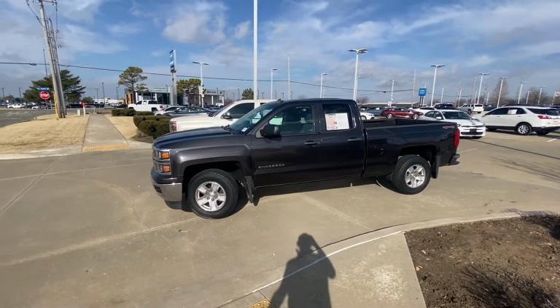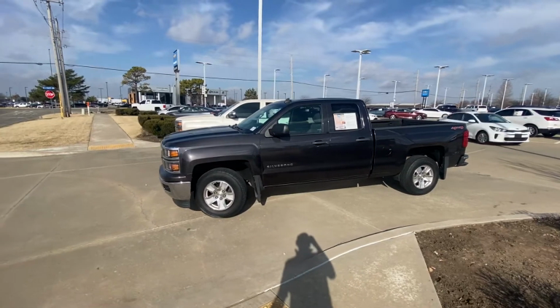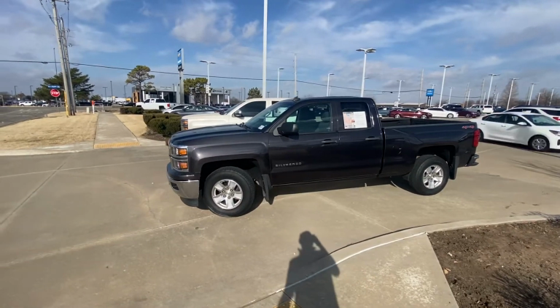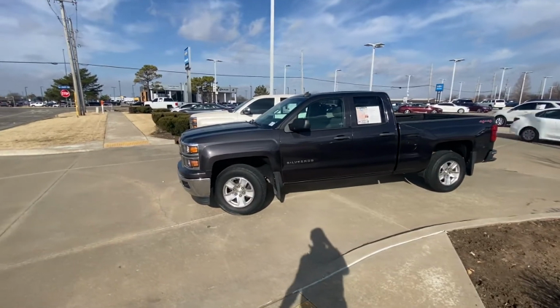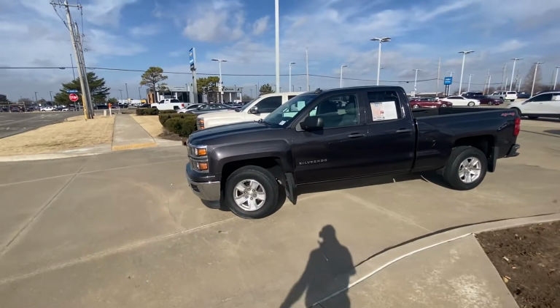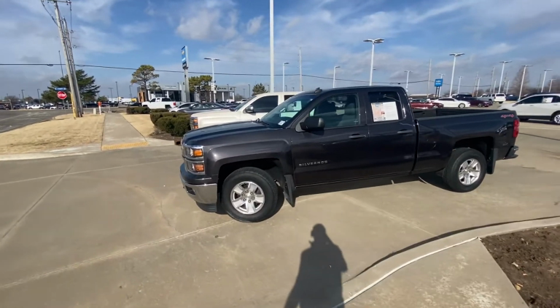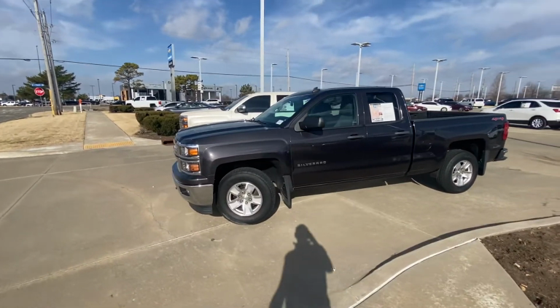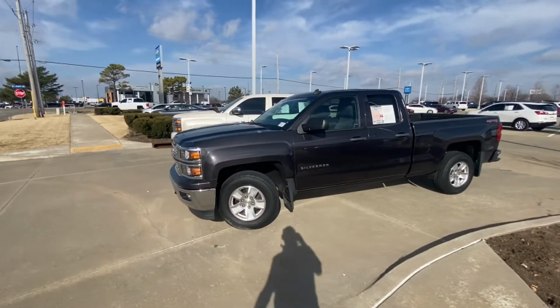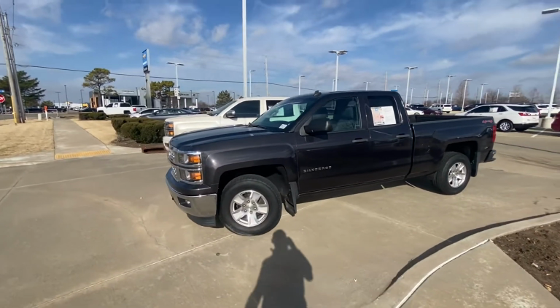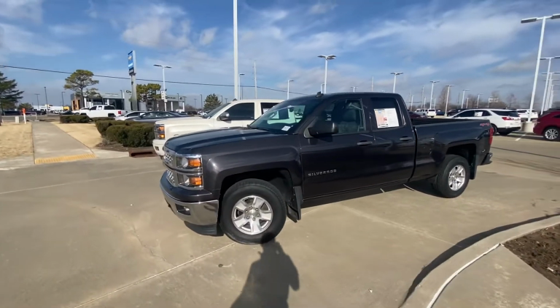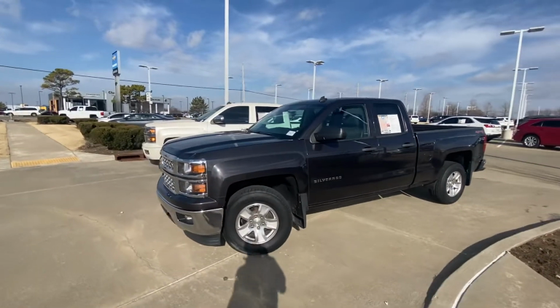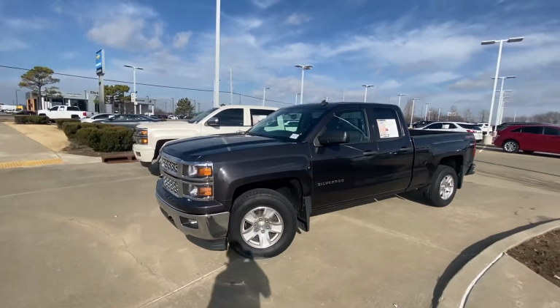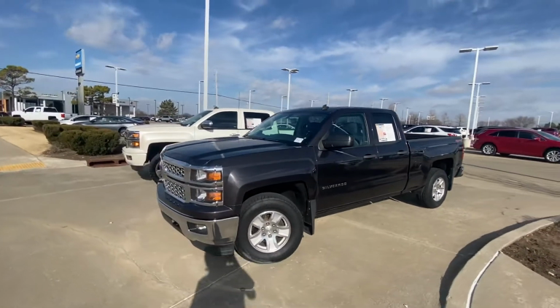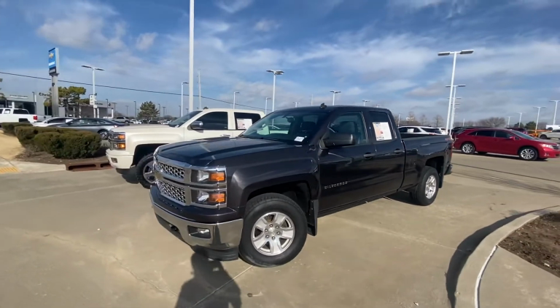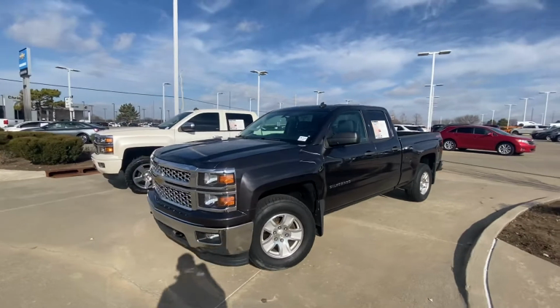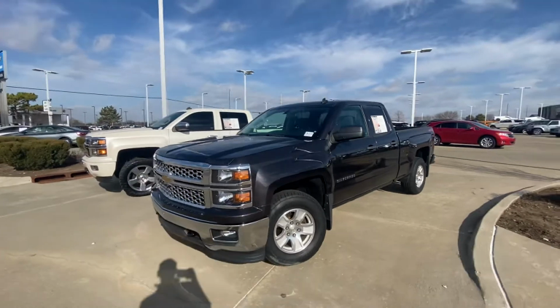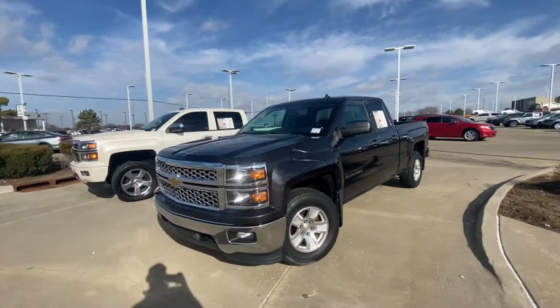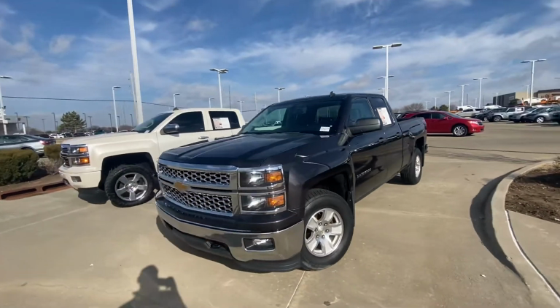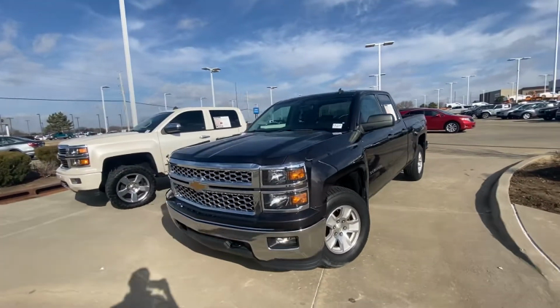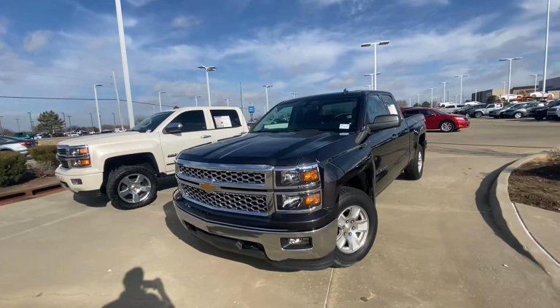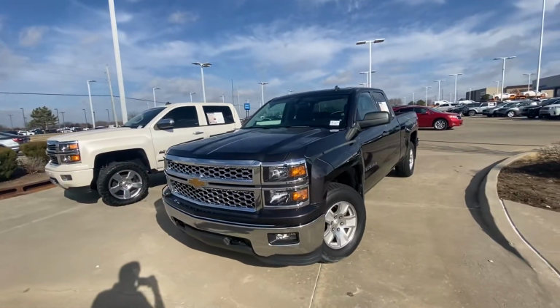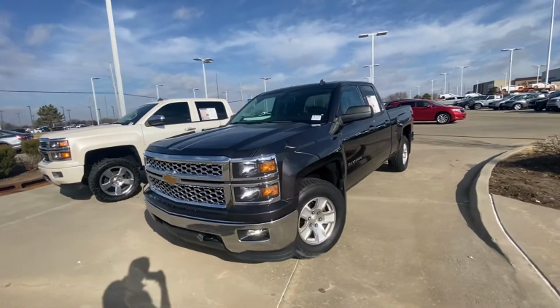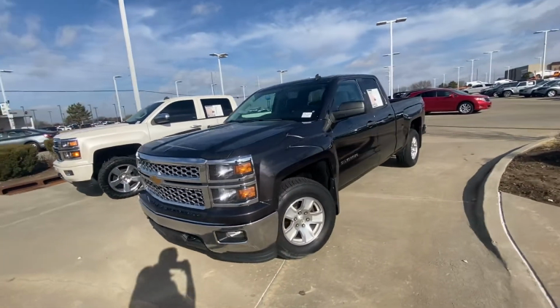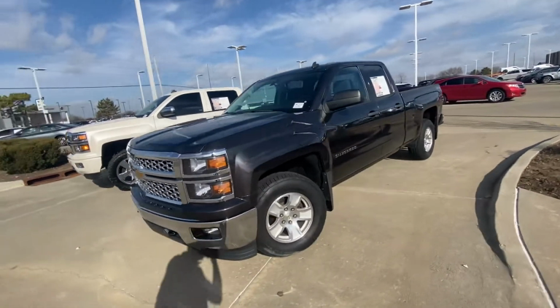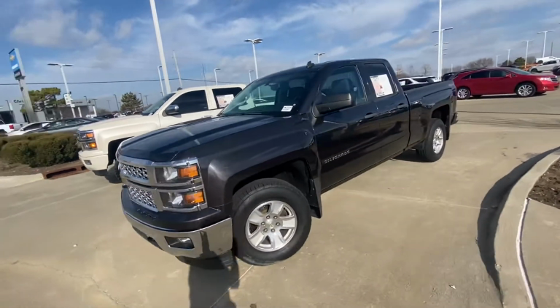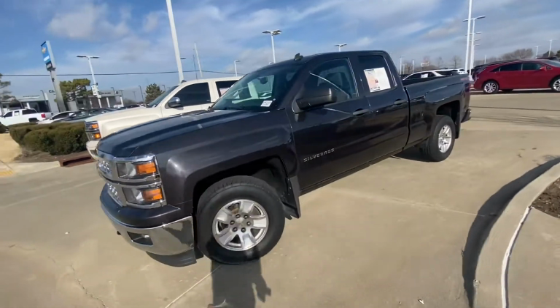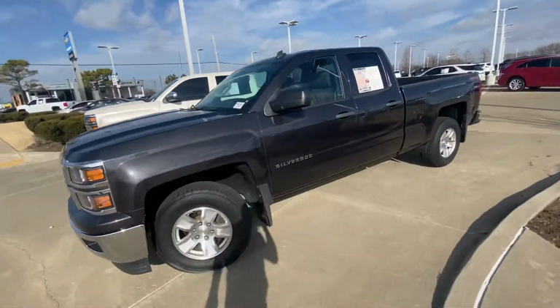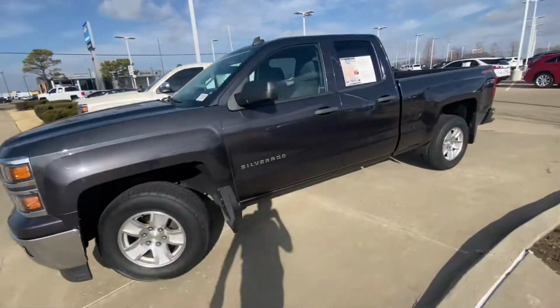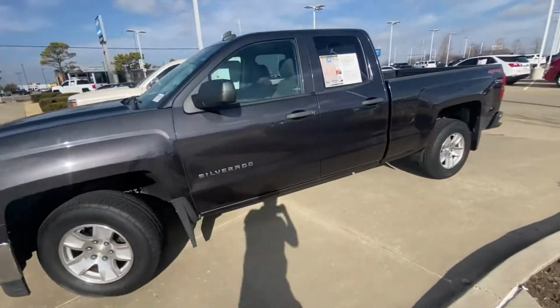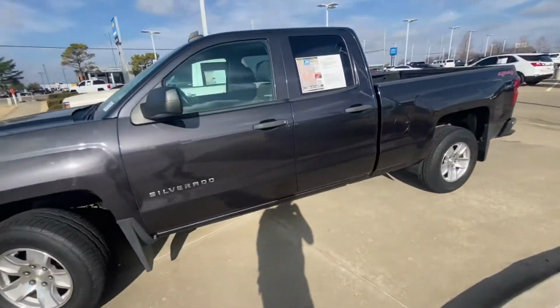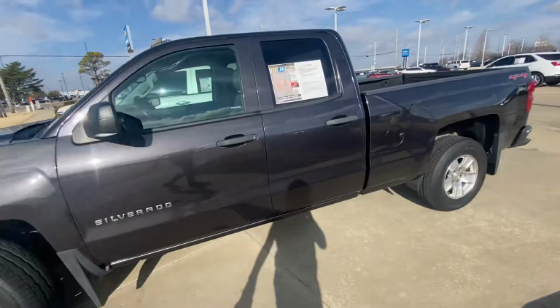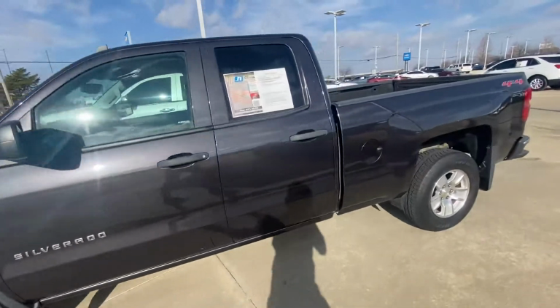Good morning! My name is Cale and I work for Jim Norton Chevy. Here's this beautiful 2014 double cab LT four-wheel drive Chevy. I'll do a nice little walk around for you.